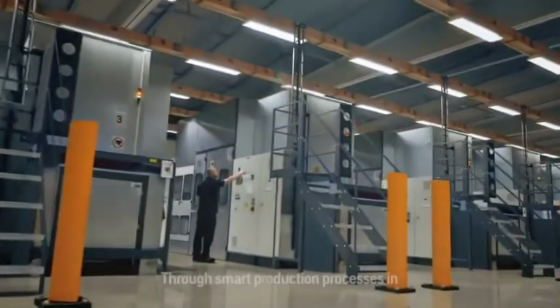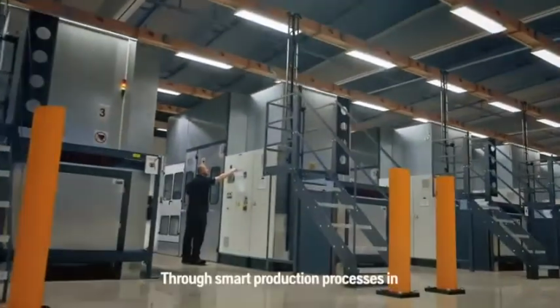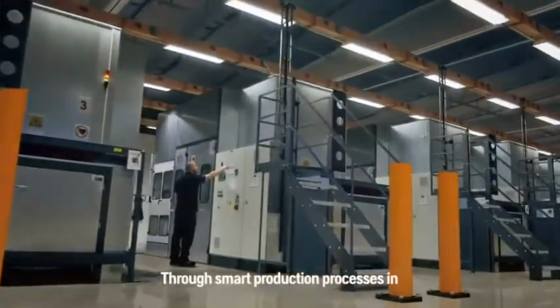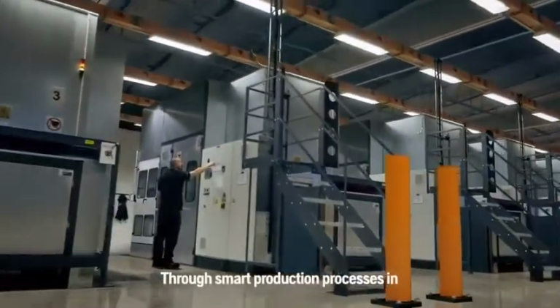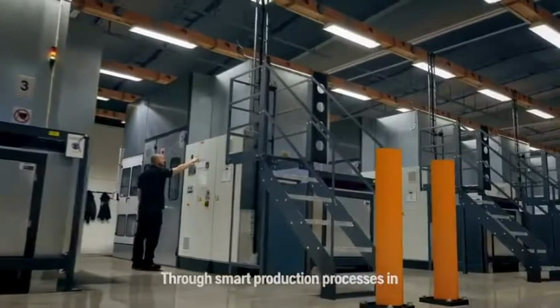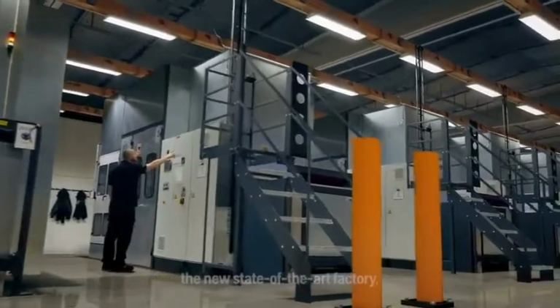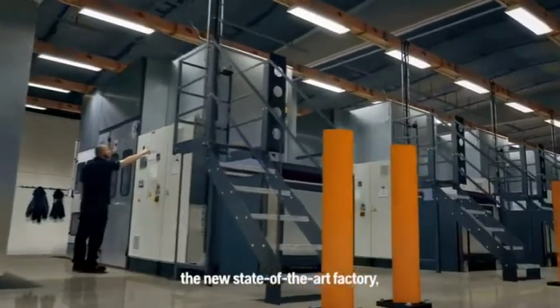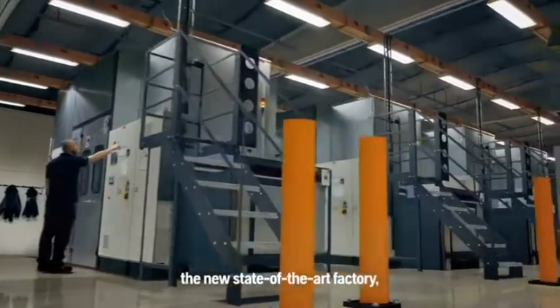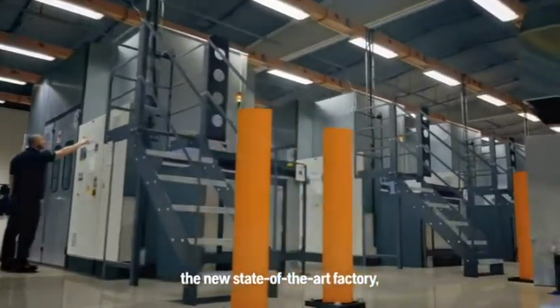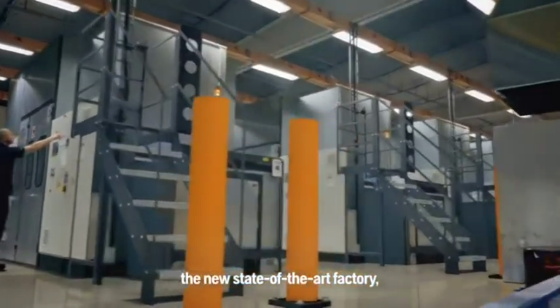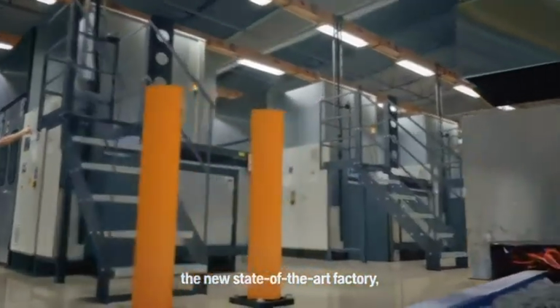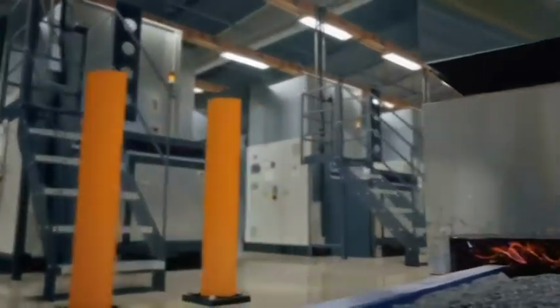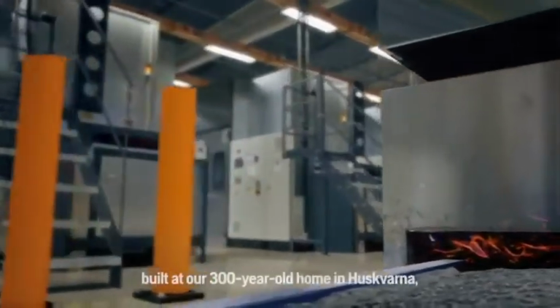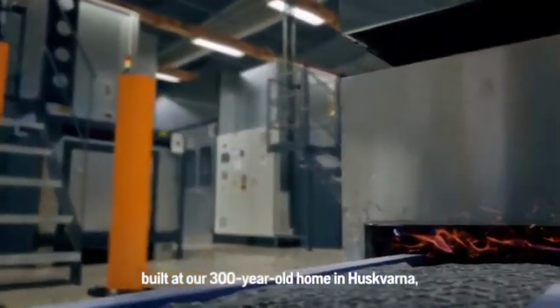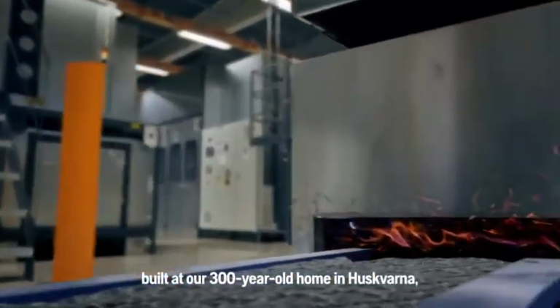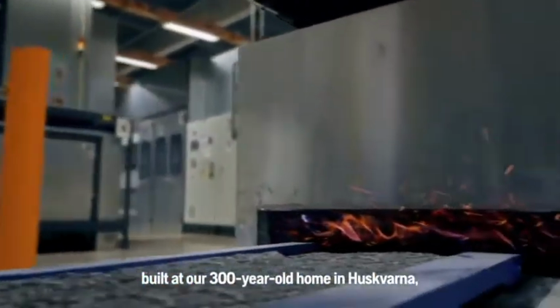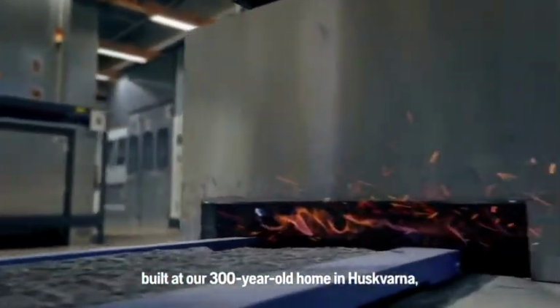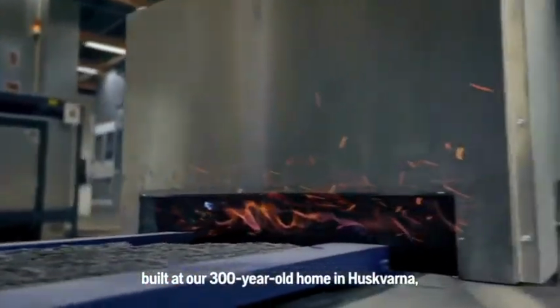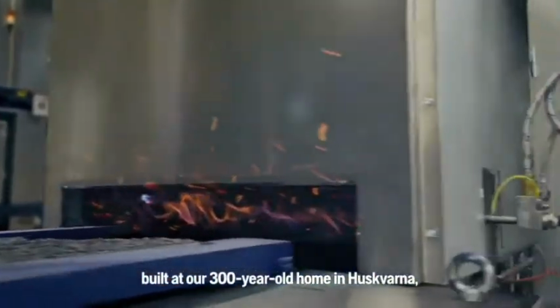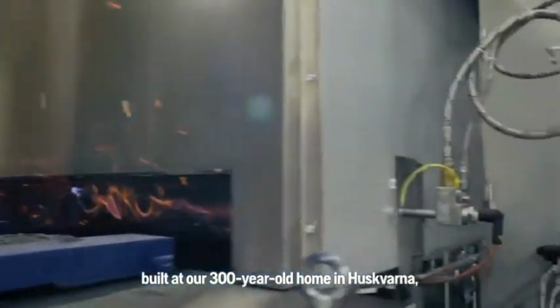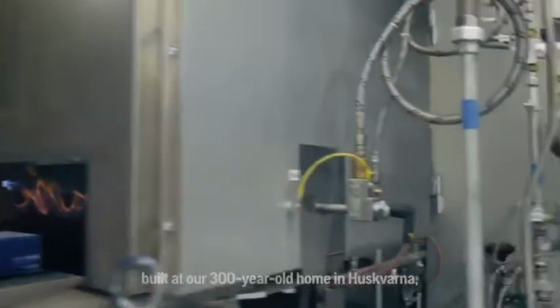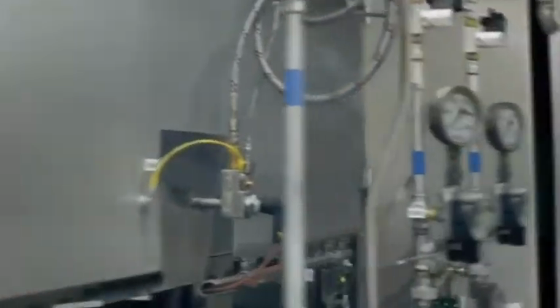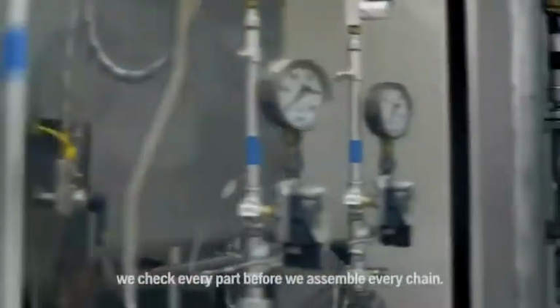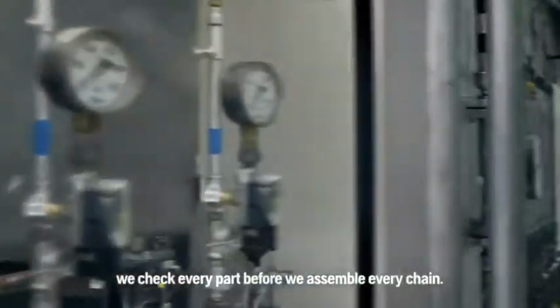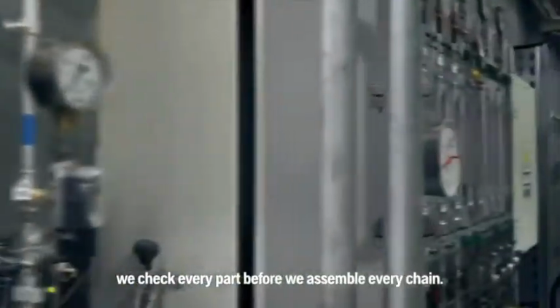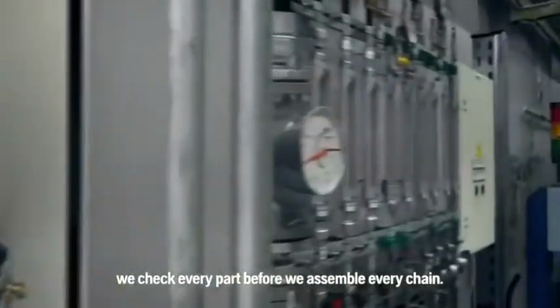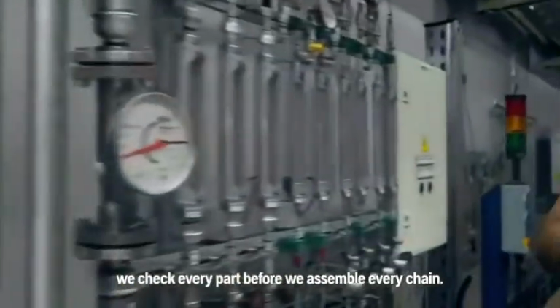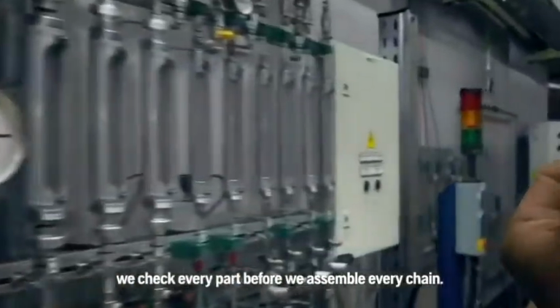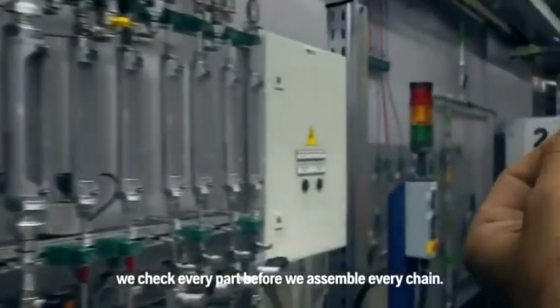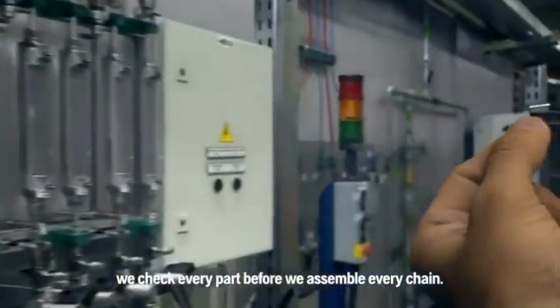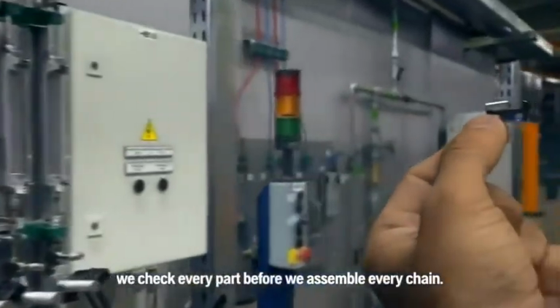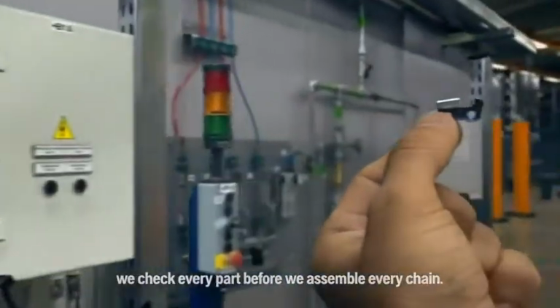Through smart production processes in the new state-of-the-art factory, built at our 300-year-old home in Husbarna, we check every part before we assemble every chain.